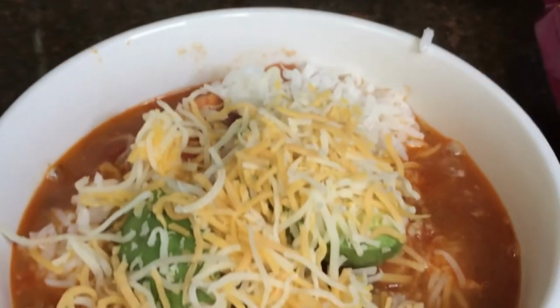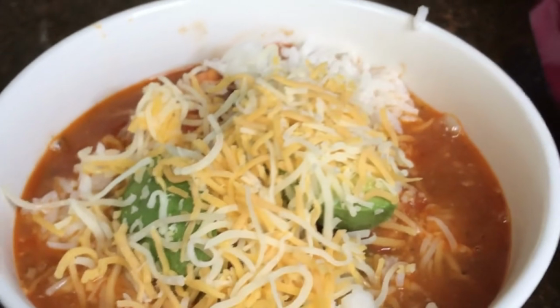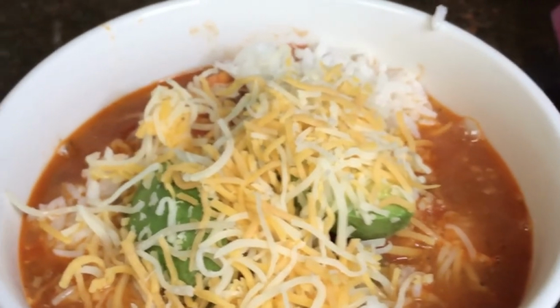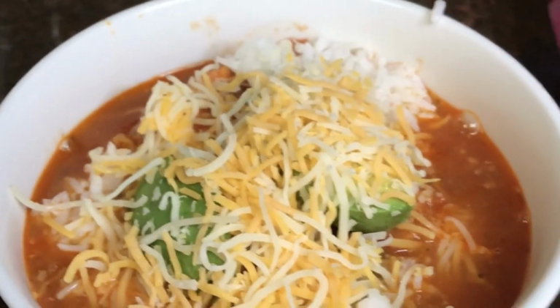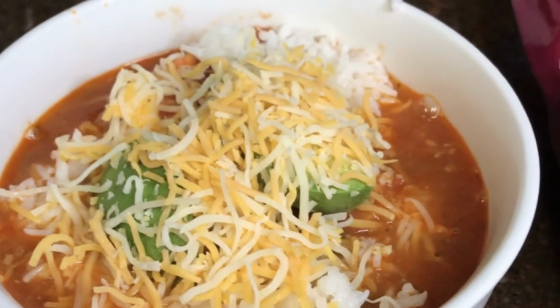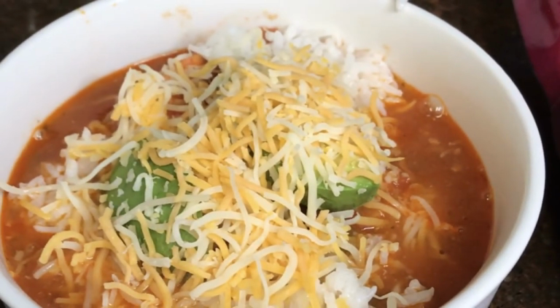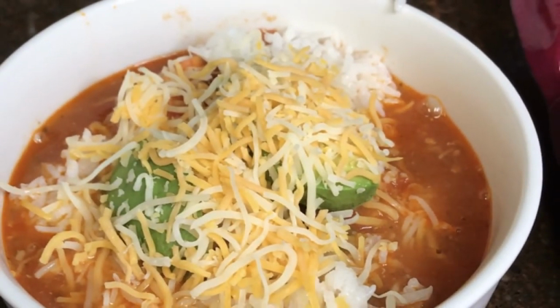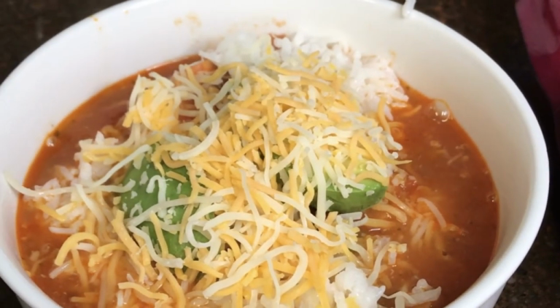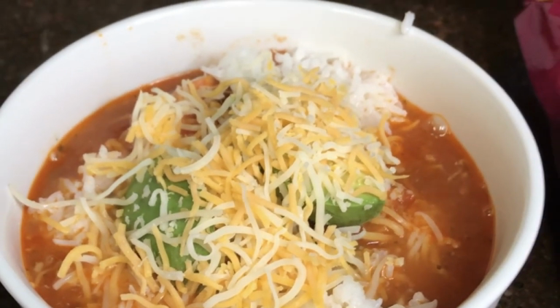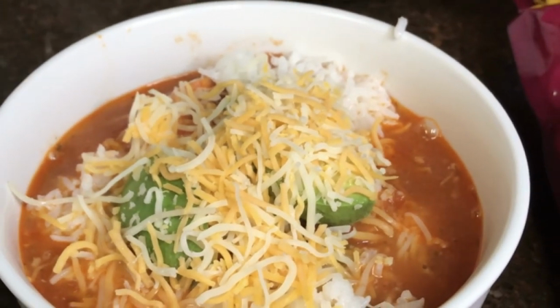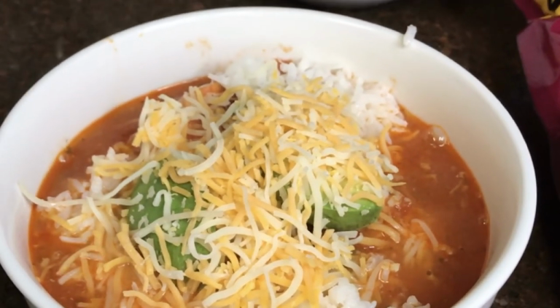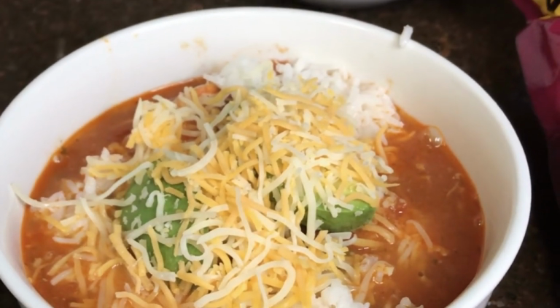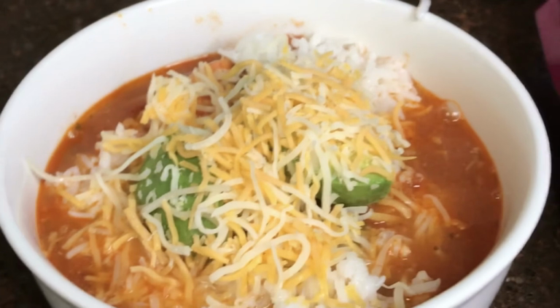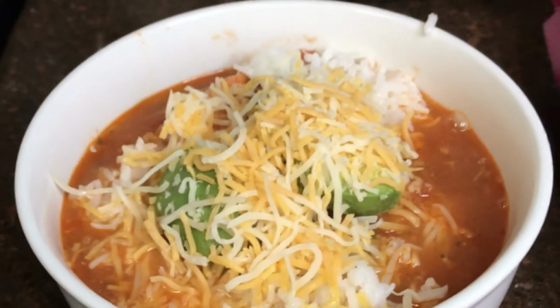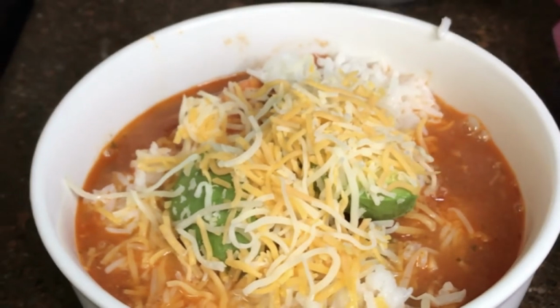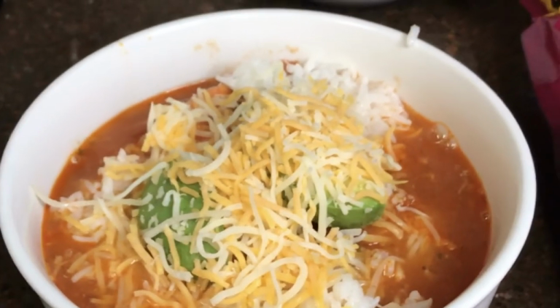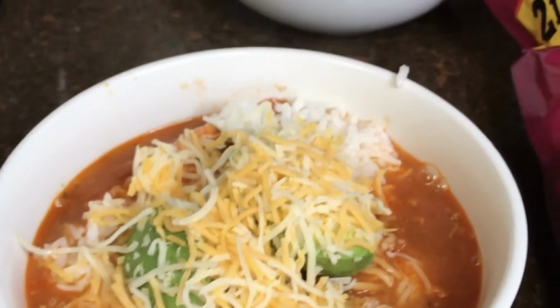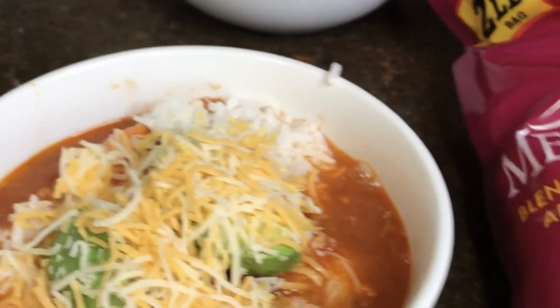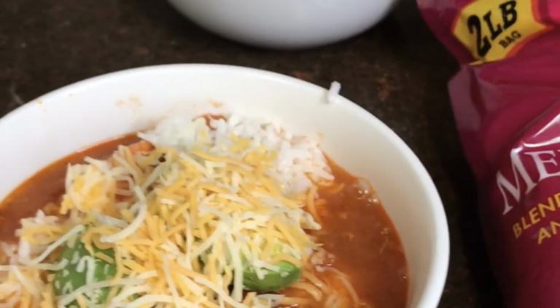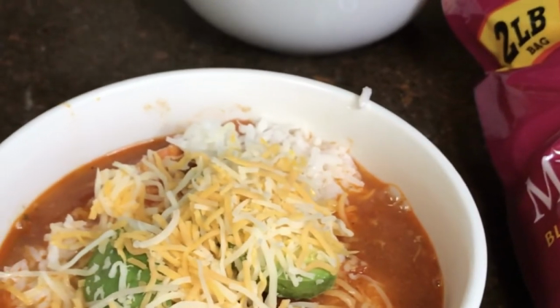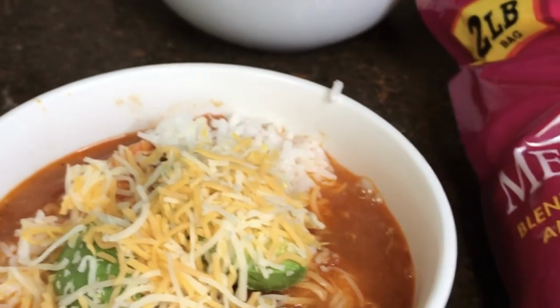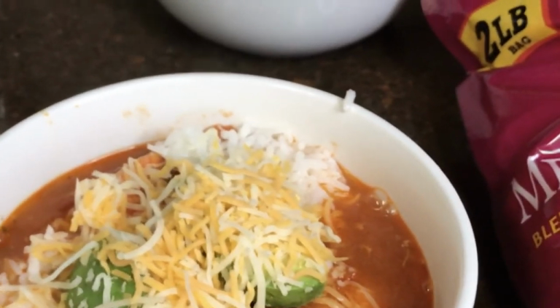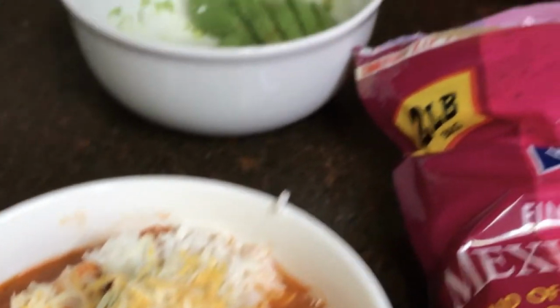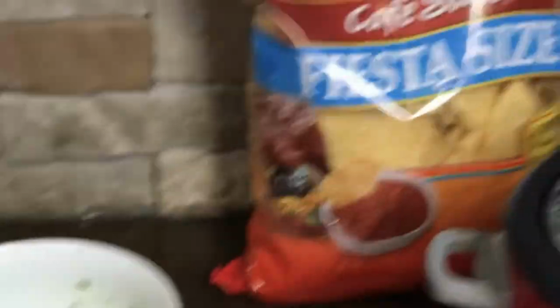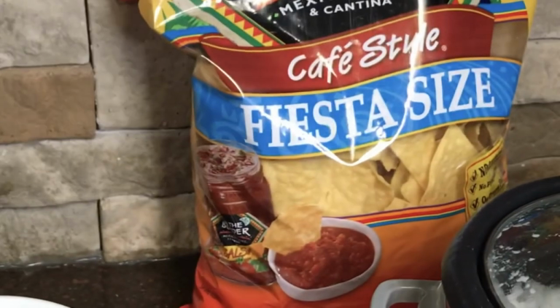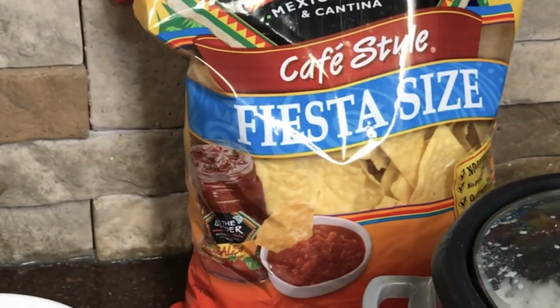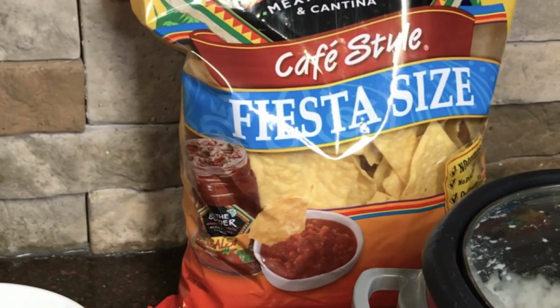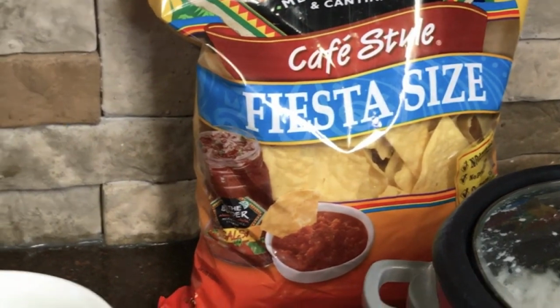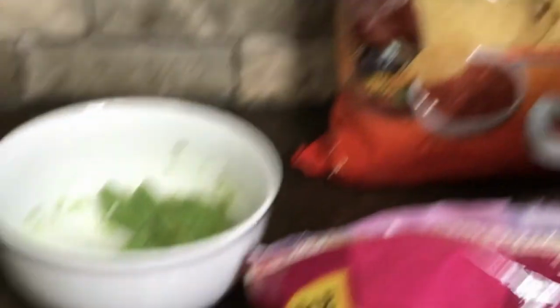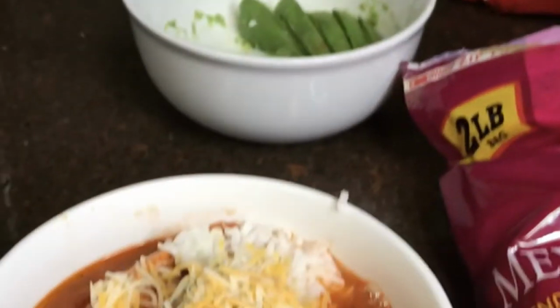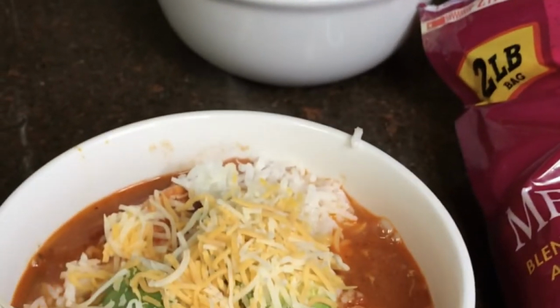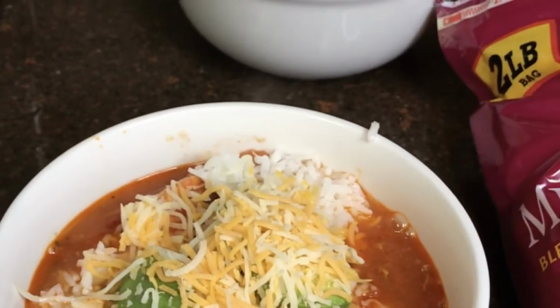And there you go — there is your On The Border style tortilla soup. You can enjoy this with tortillas or with more On The Border cafe style chips. I hope you enjoy!